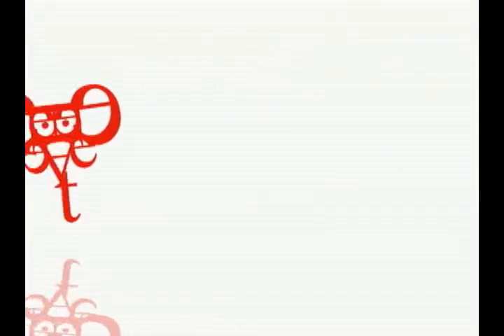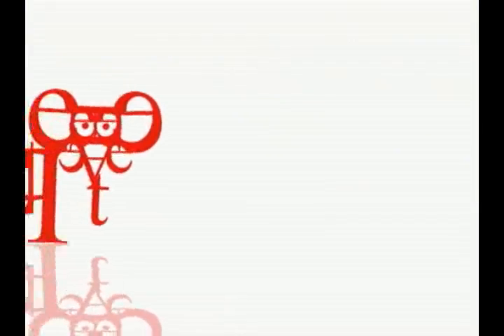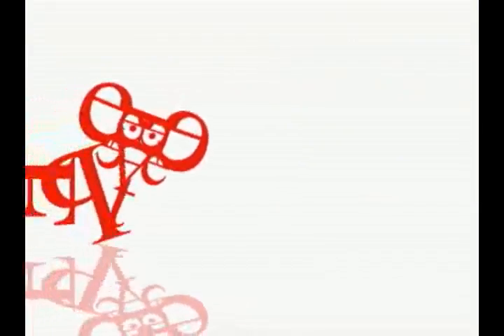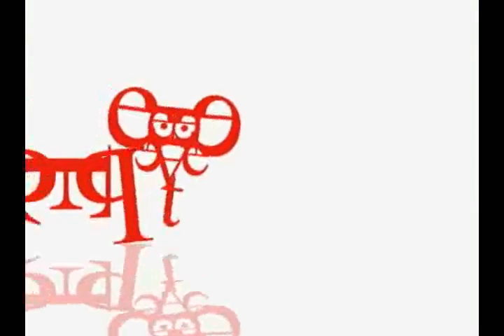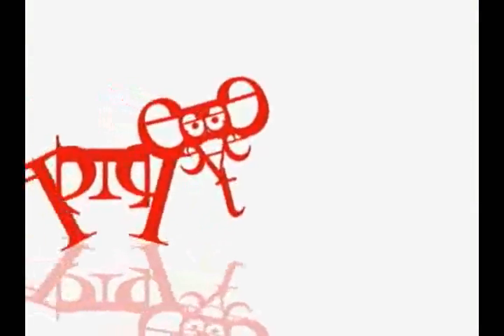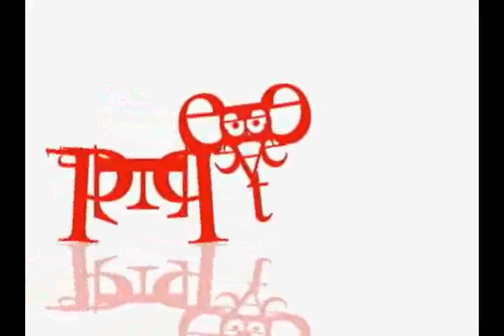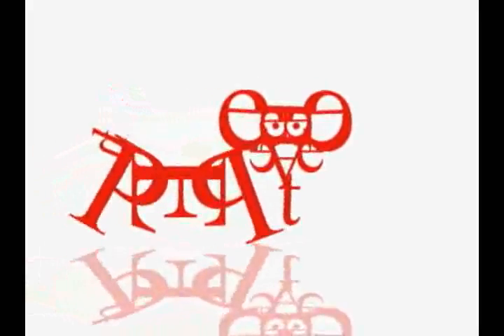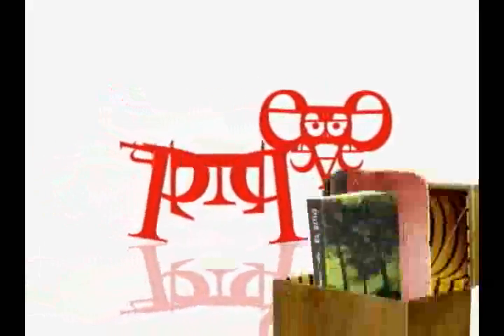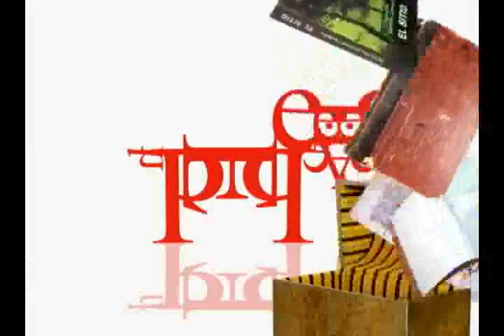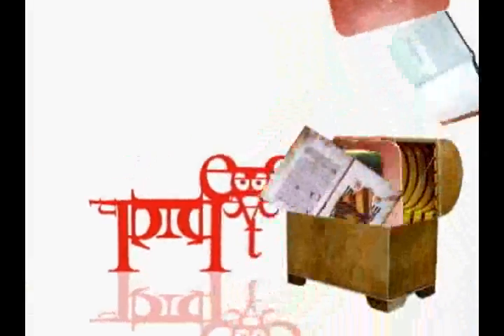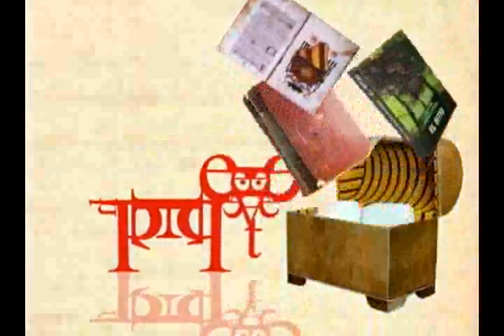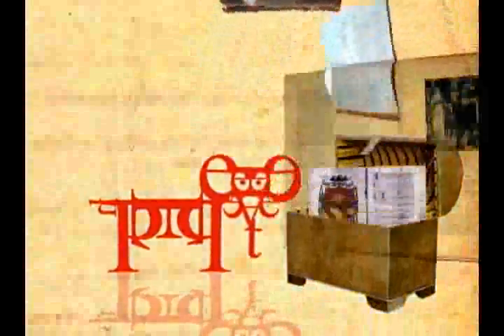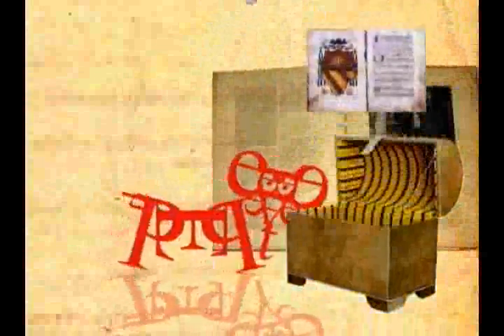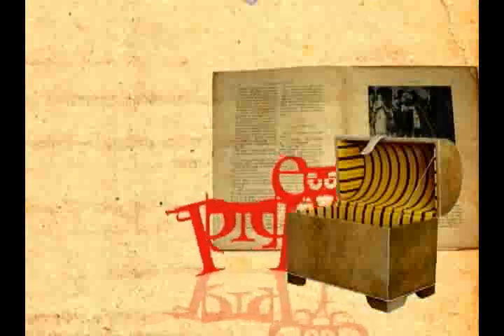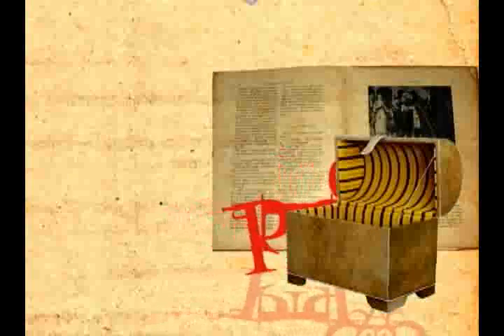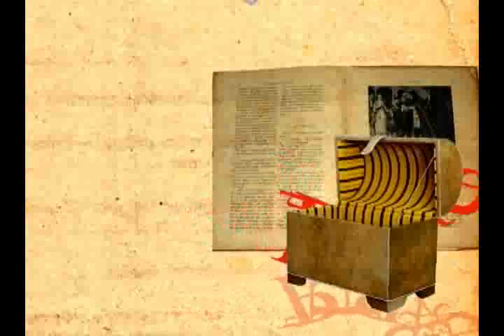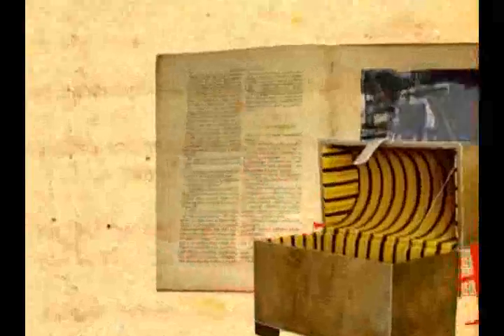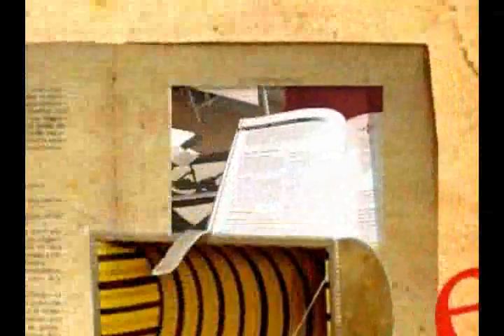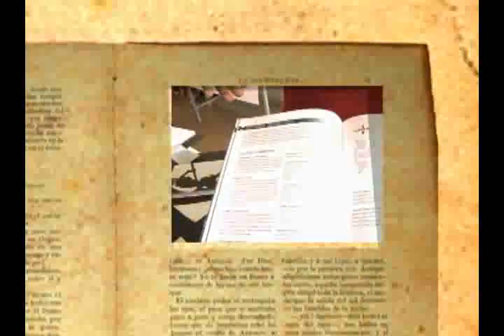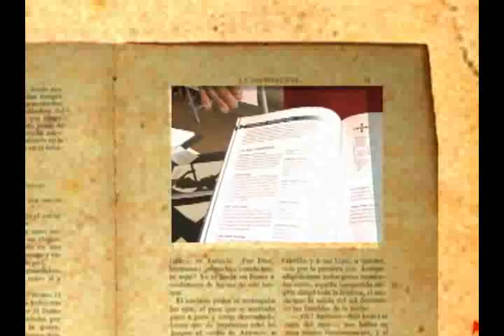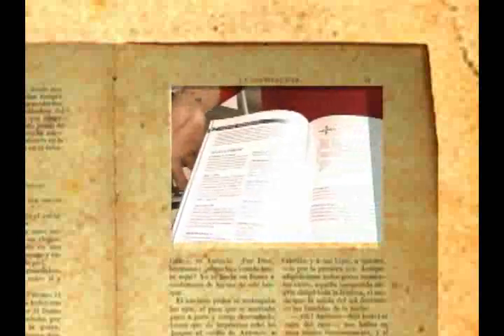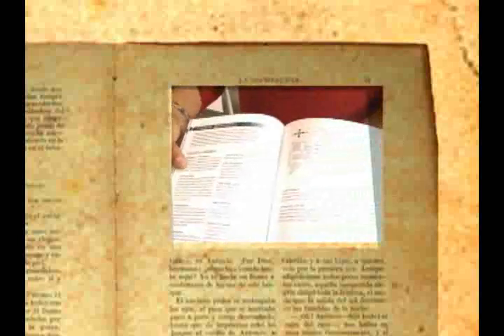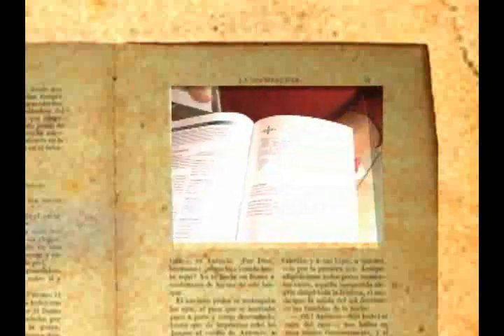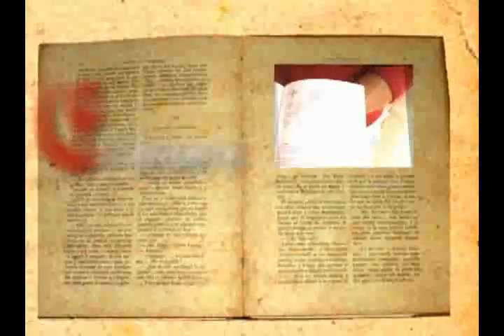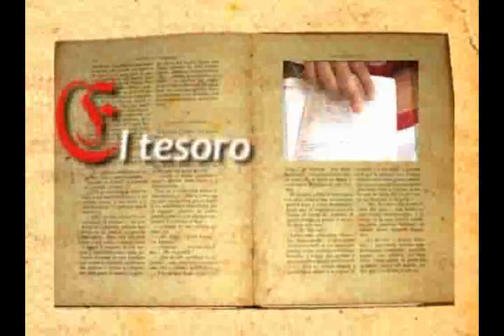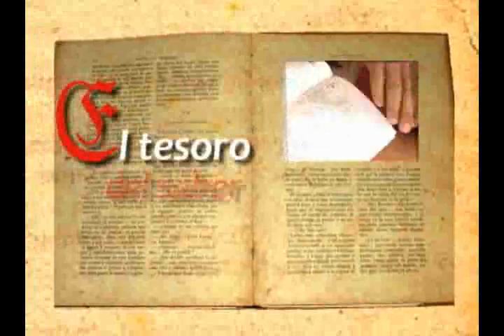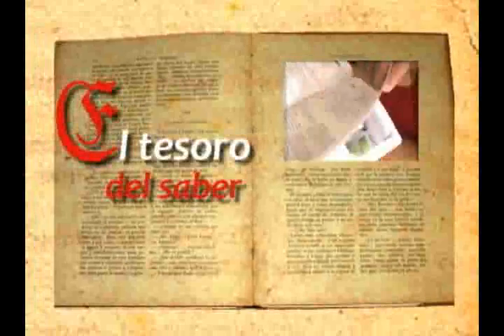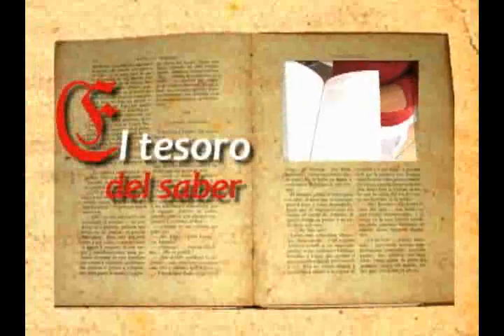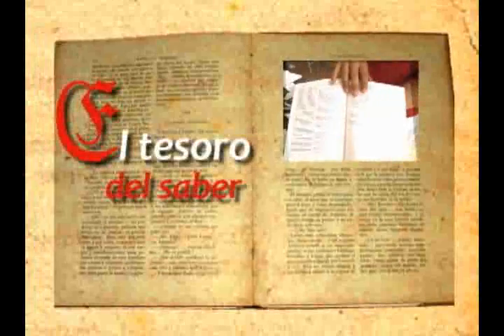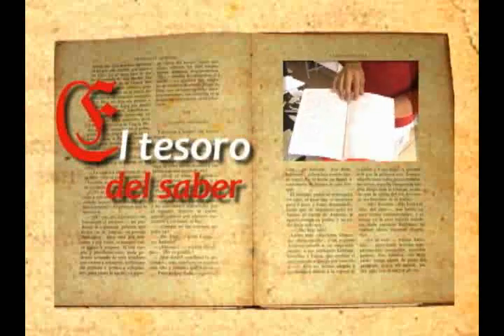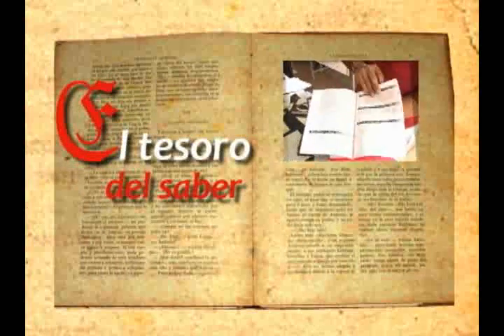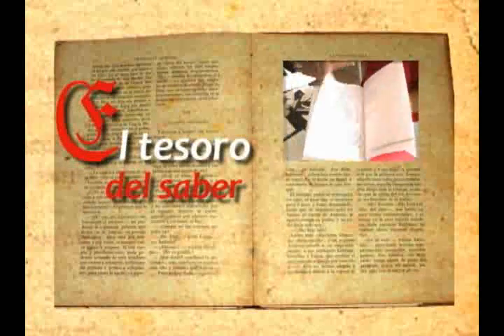En los libros hallarás el tesoro del saber, para ti todo será si aprendes a leer.